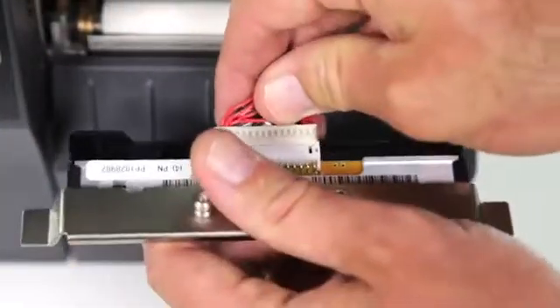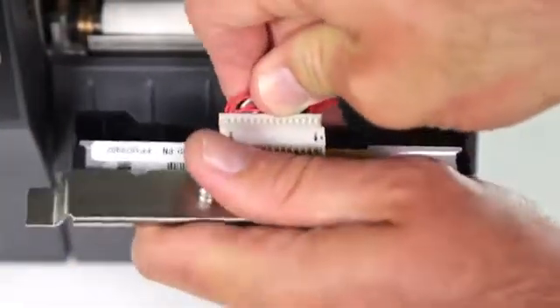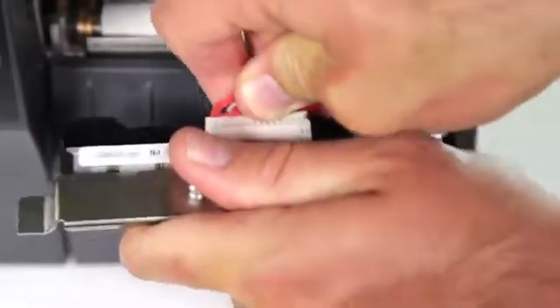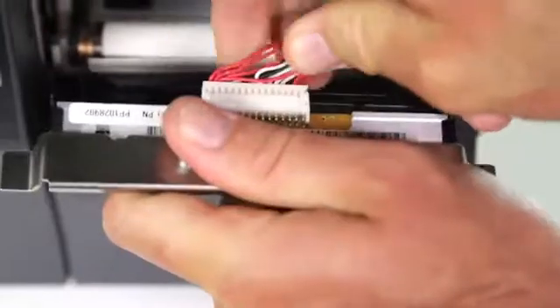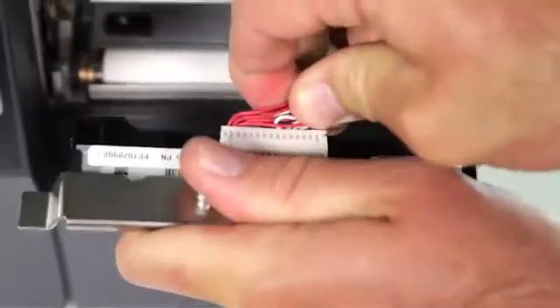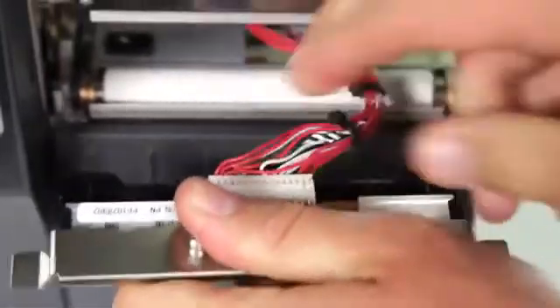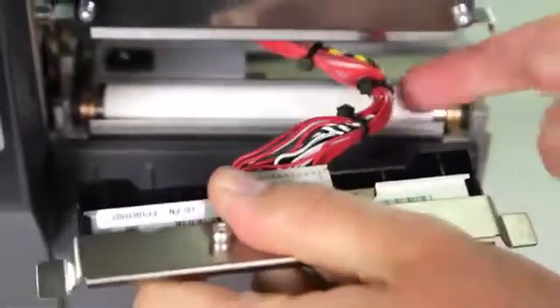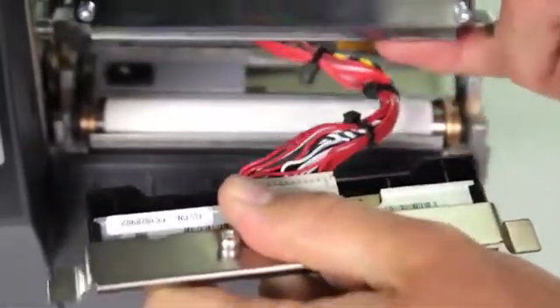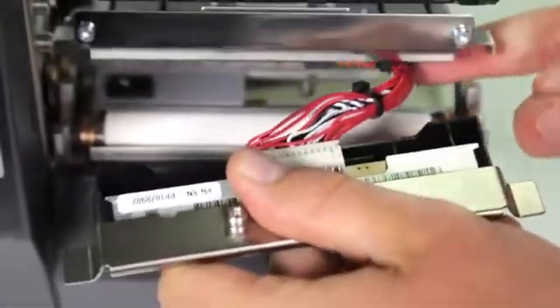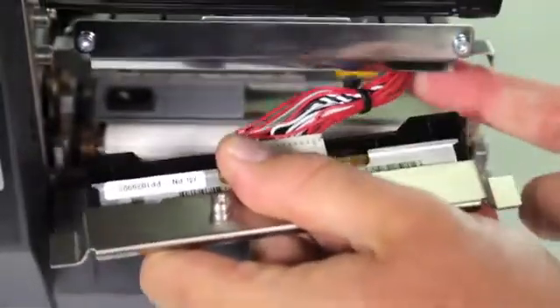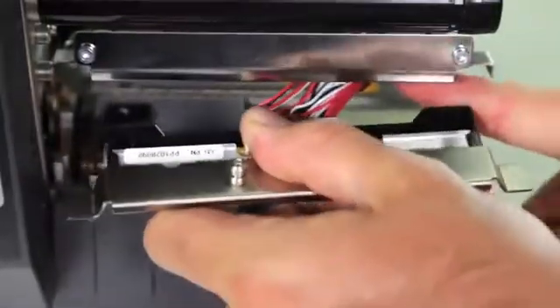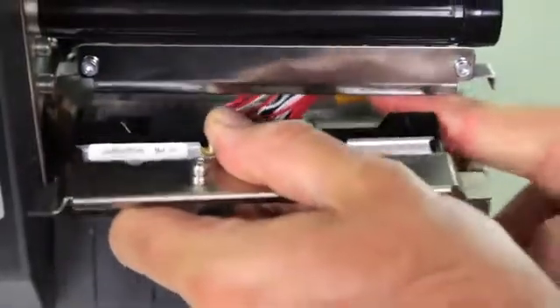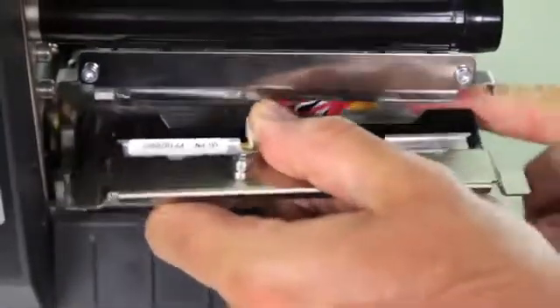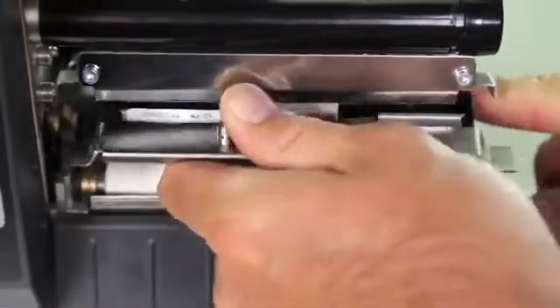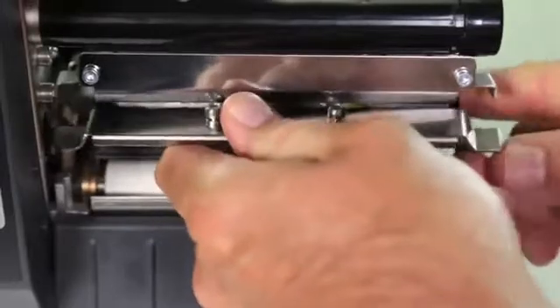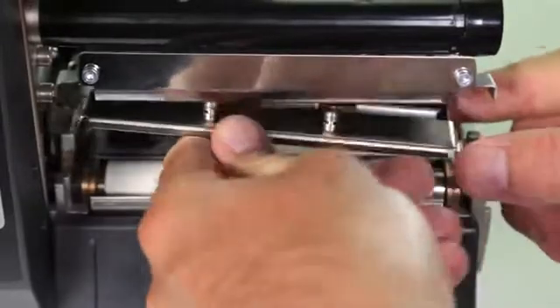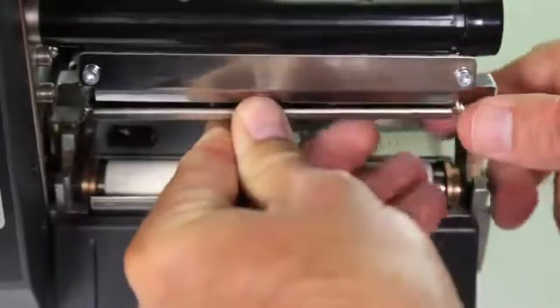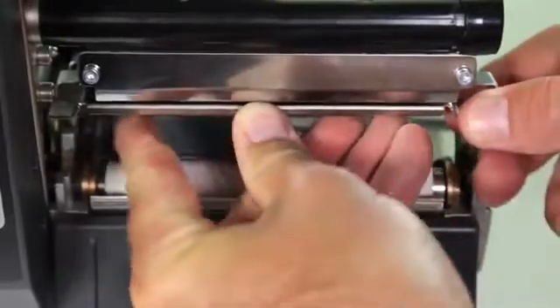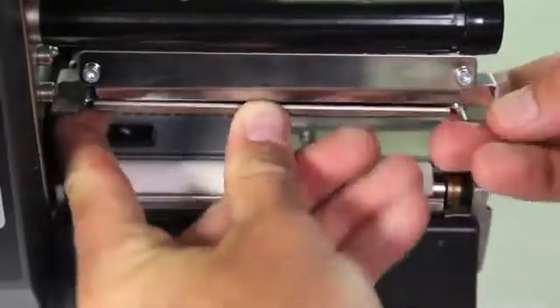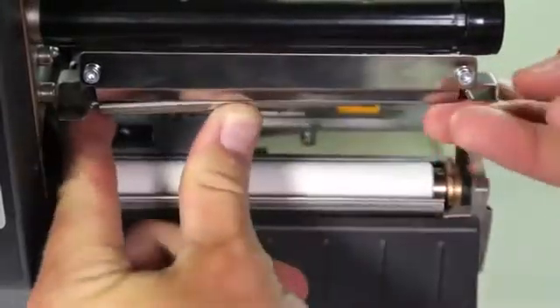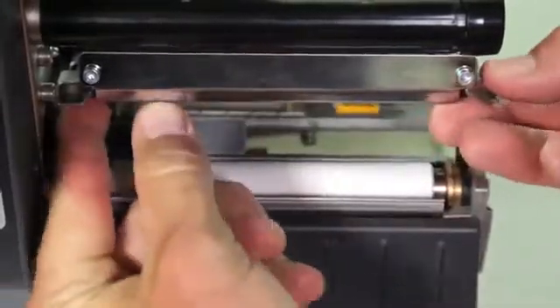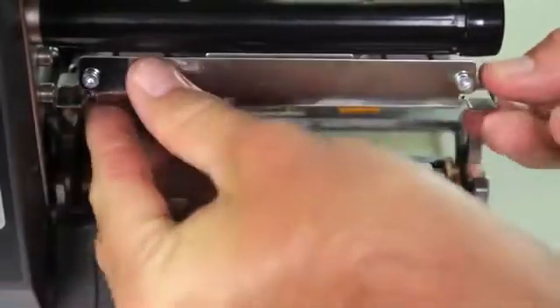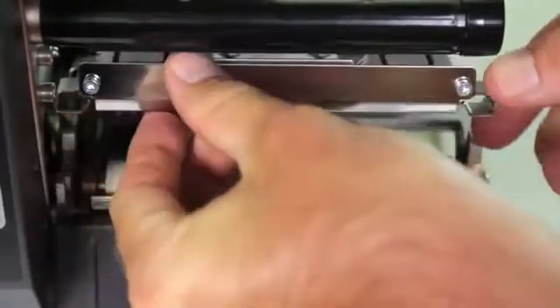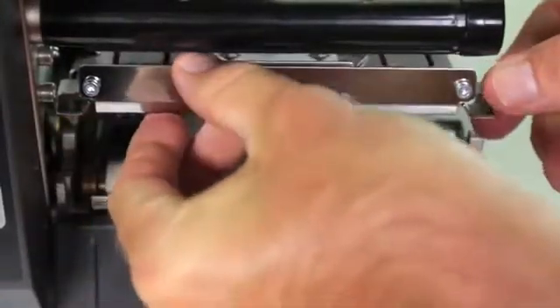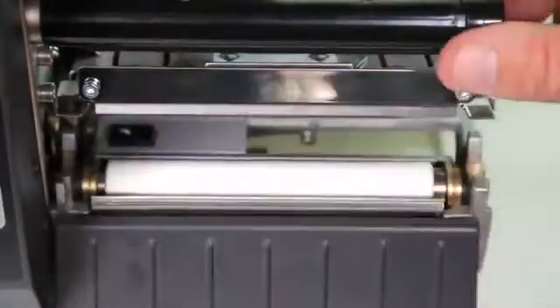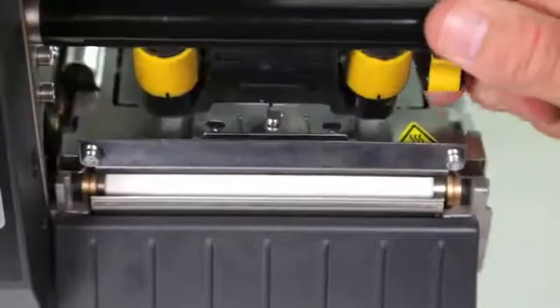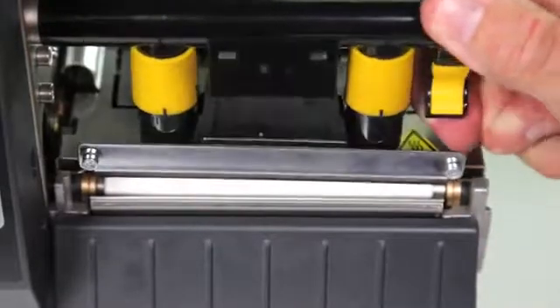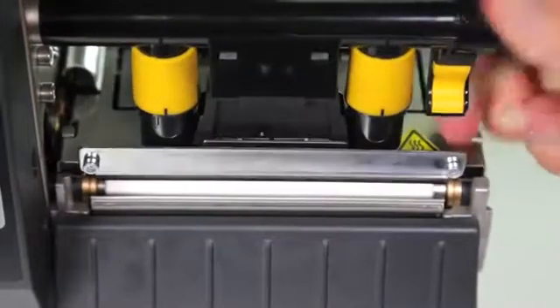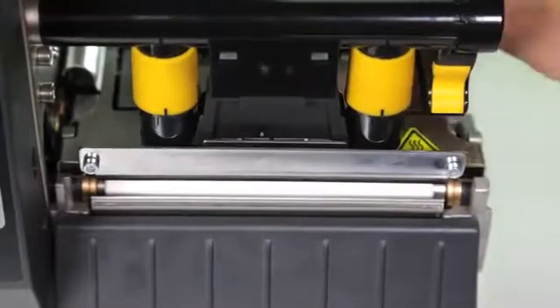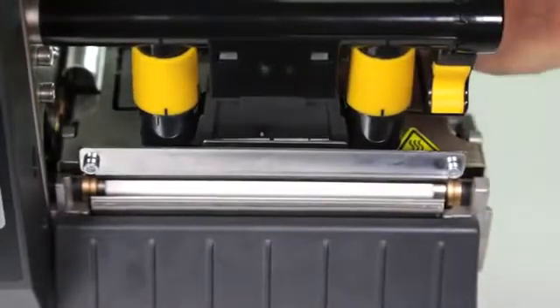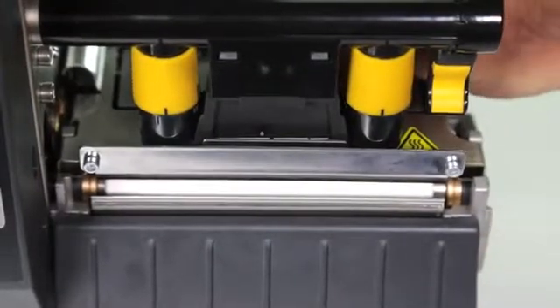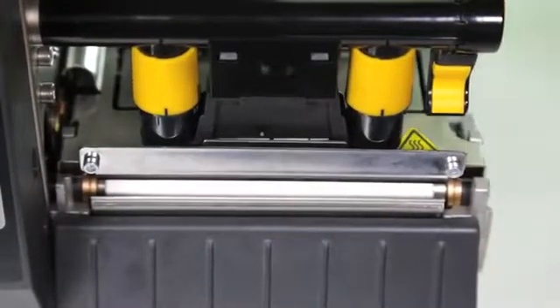Easy to install connectivity options and media handling options enable rapid printer changes and upgrades. Just three common tools are needed for basic on-site service, ensuring the ZT200 series gives you maximum uptime.